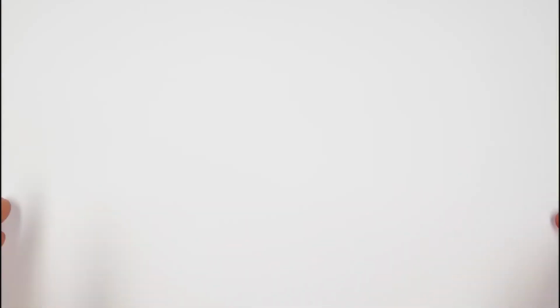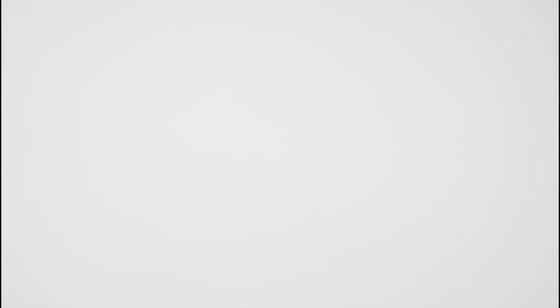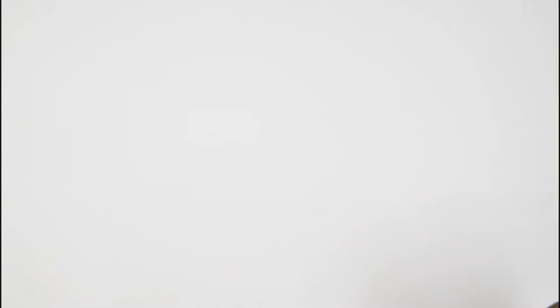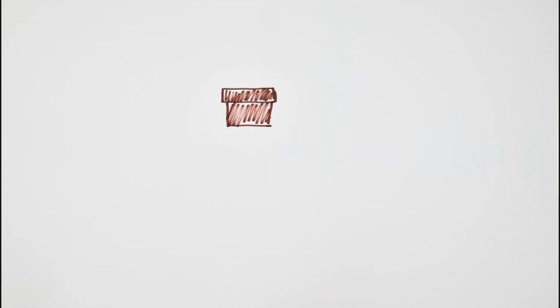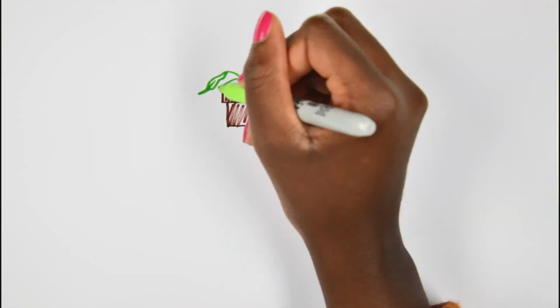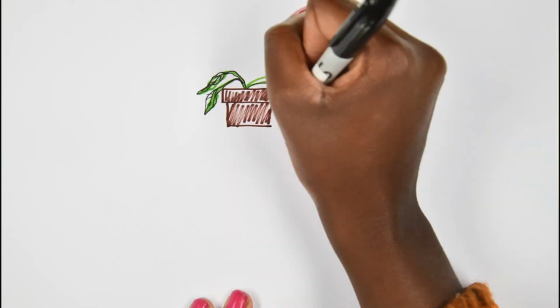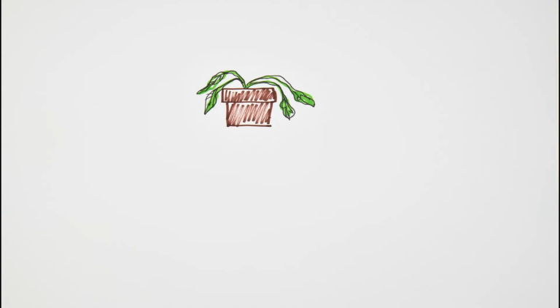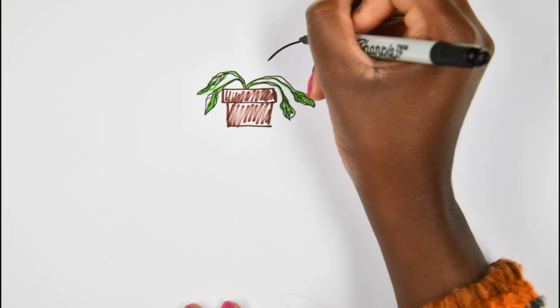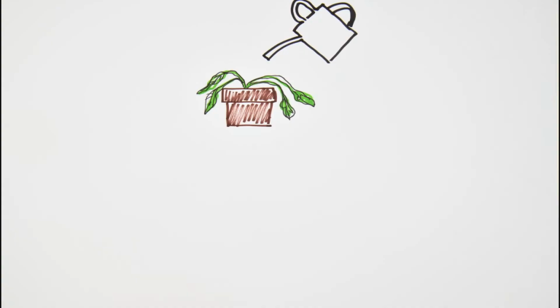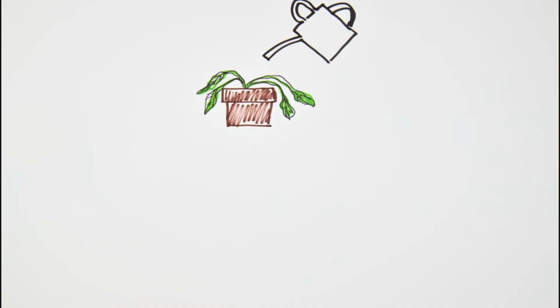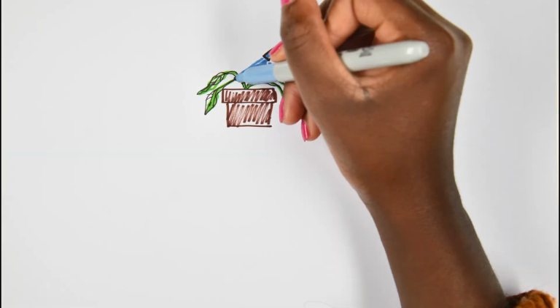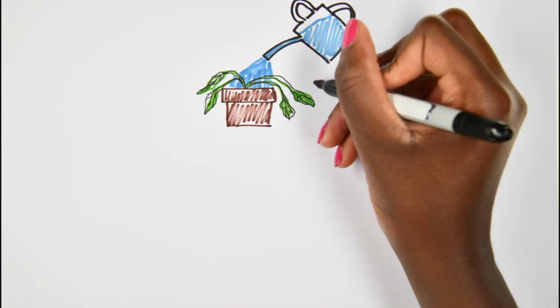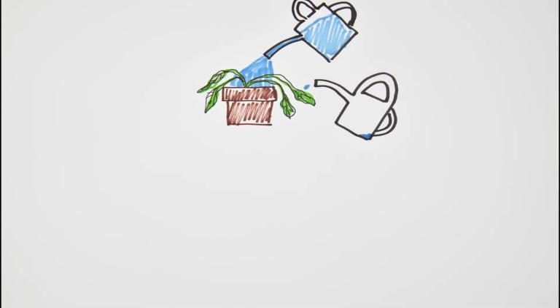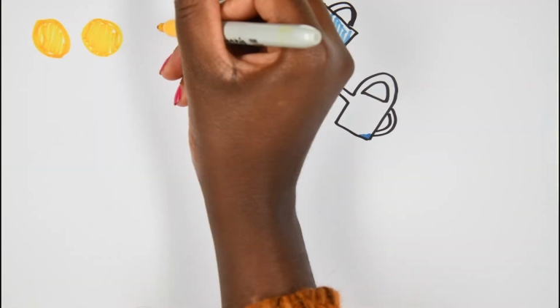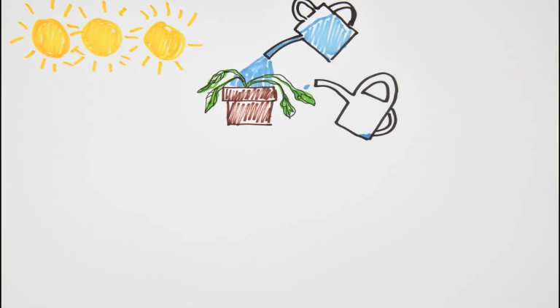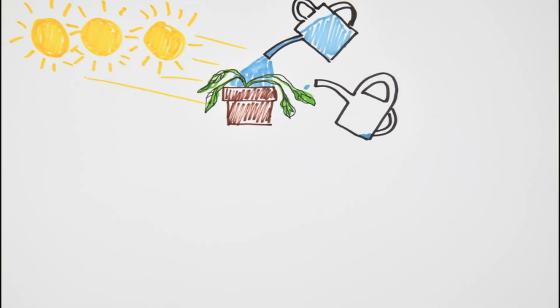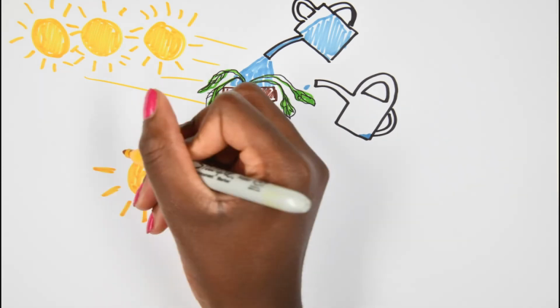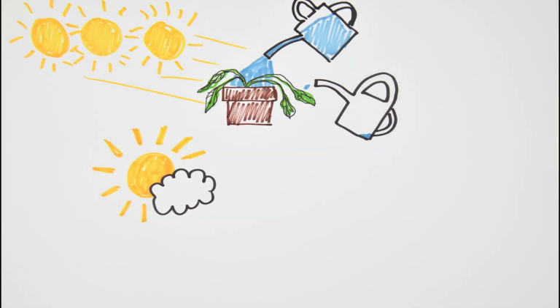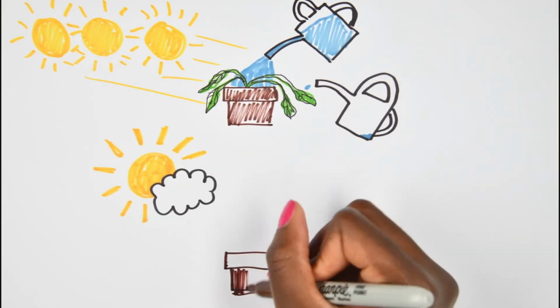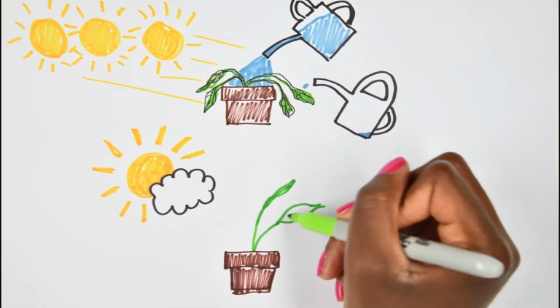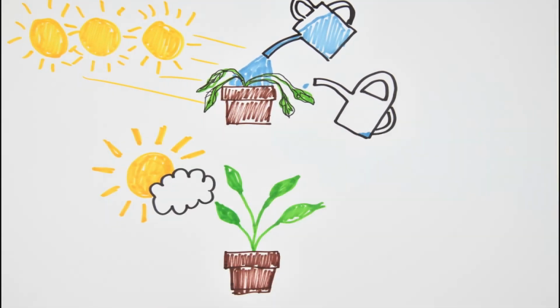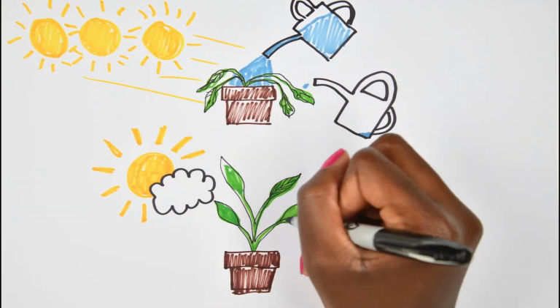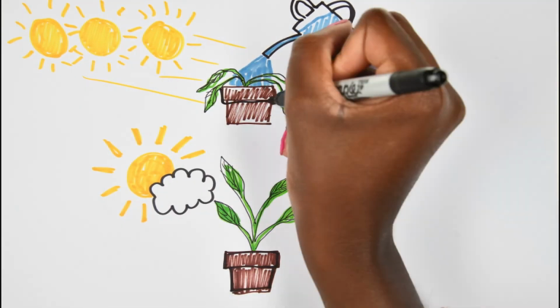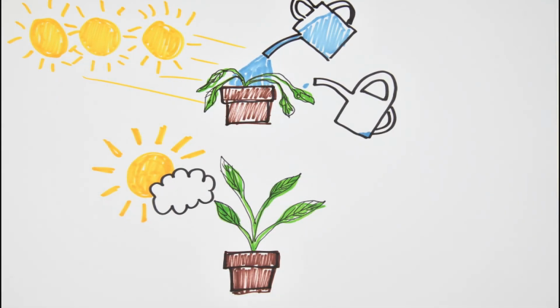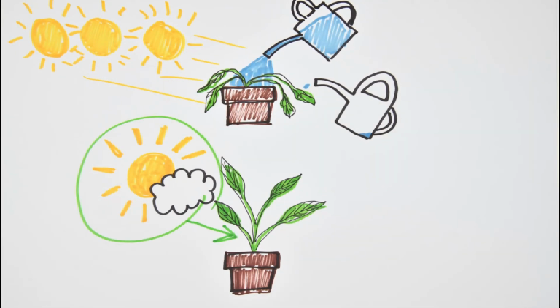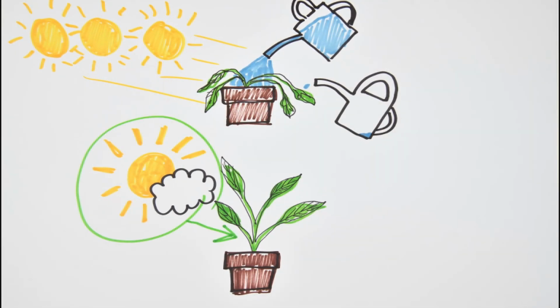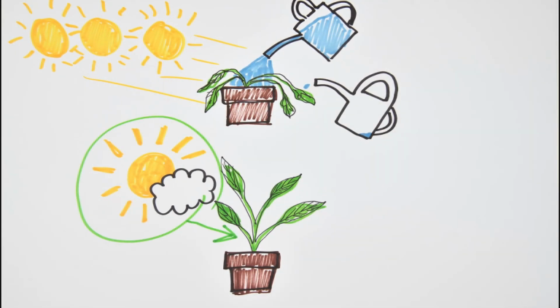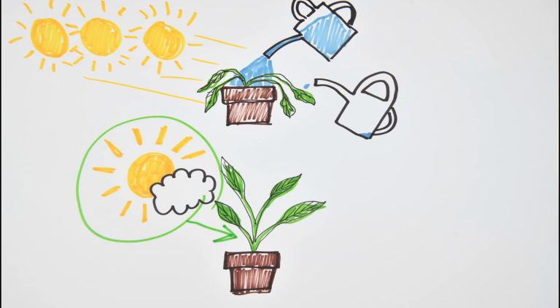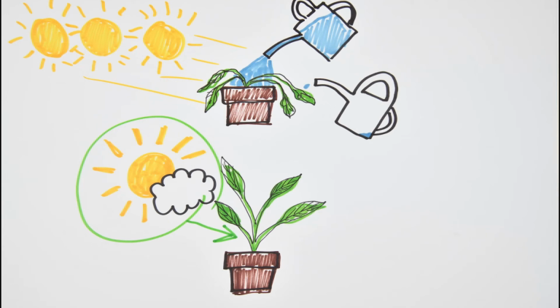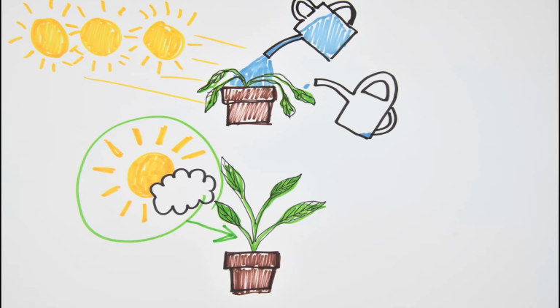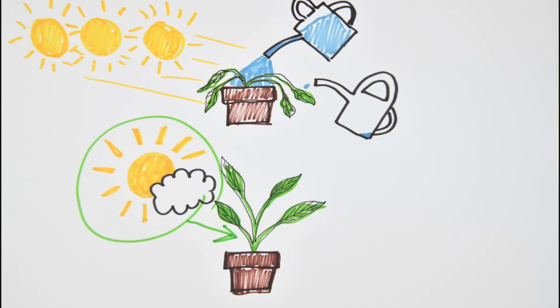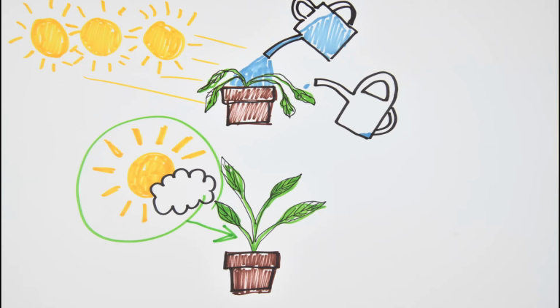If your plant is wilting at home, there could be a number of reasons. You could be over-watering it, under-watering it, it might get too much sun or too little. In order to treat it properly, you need to know what's causing the wilting. It's the same for nephrotic syndrome in humans.